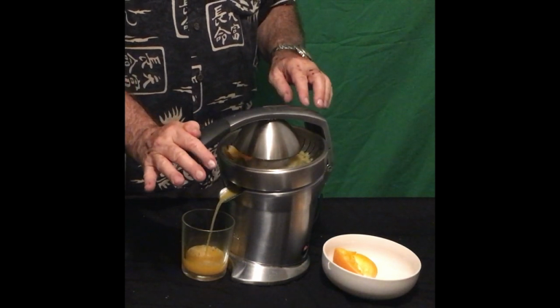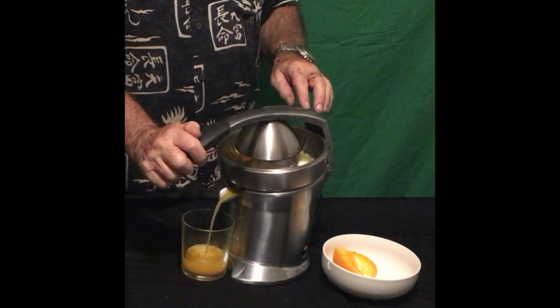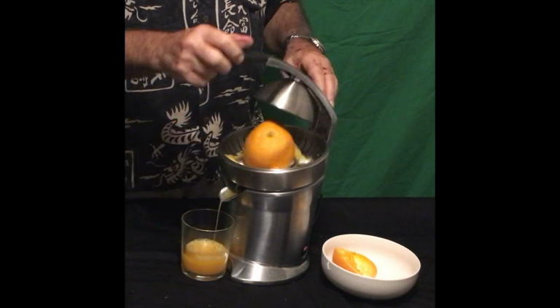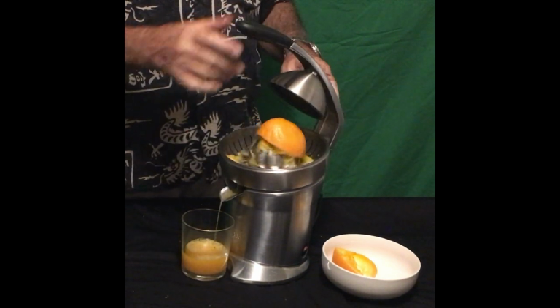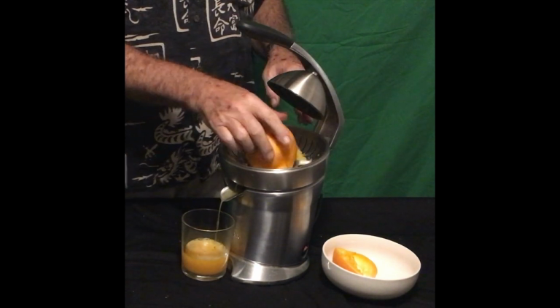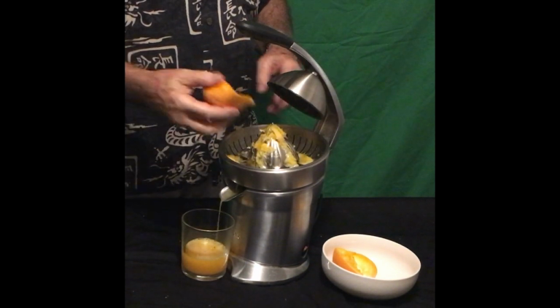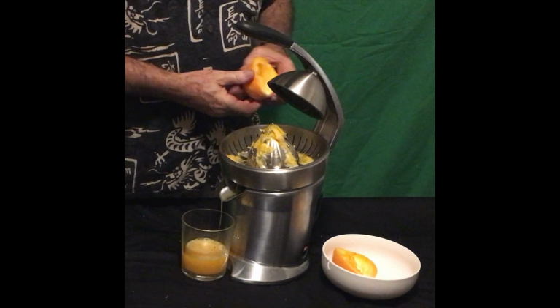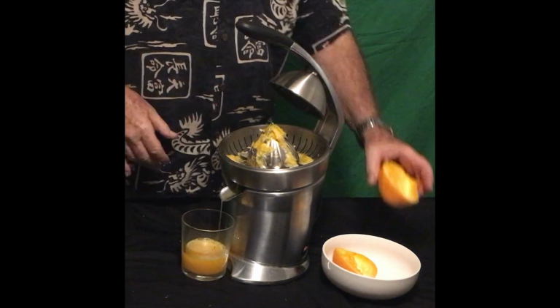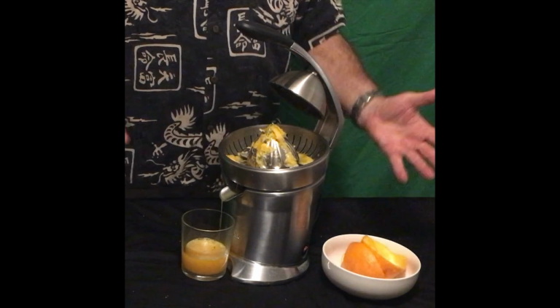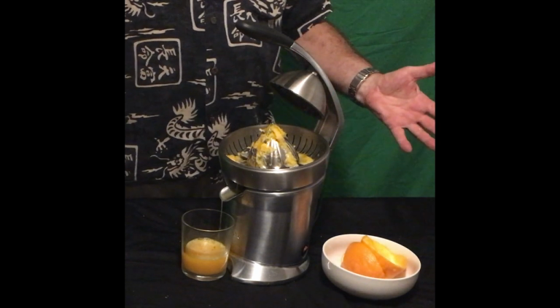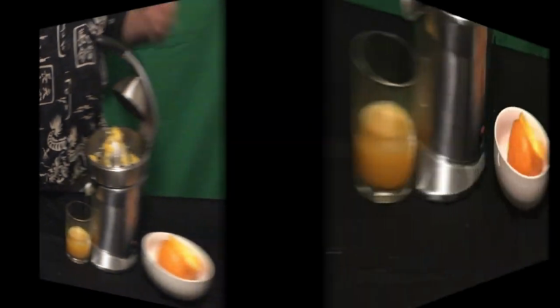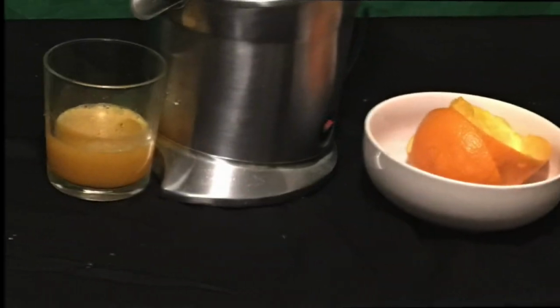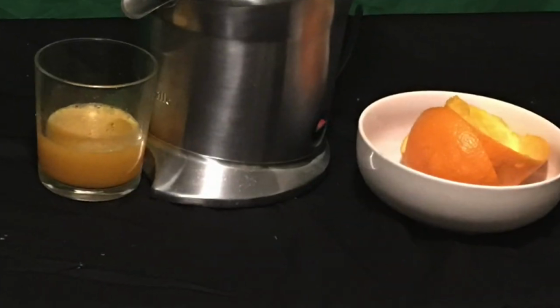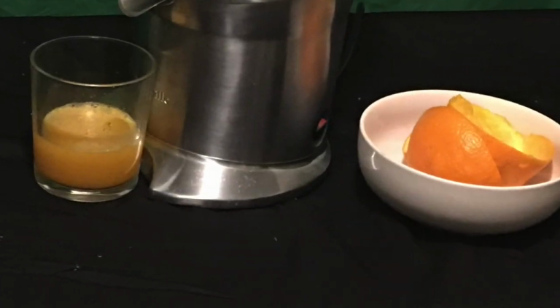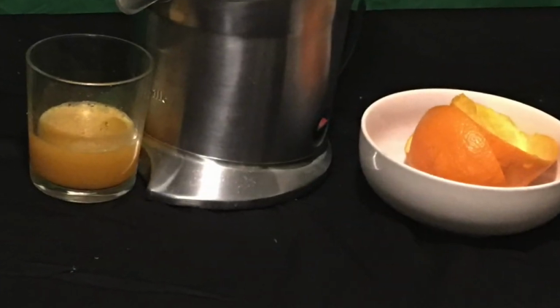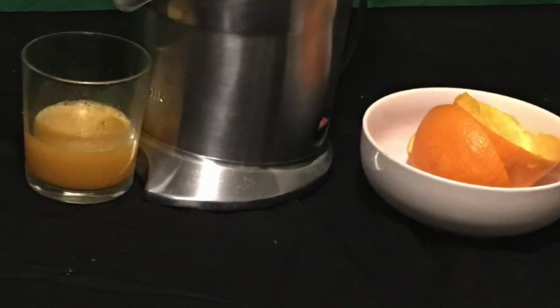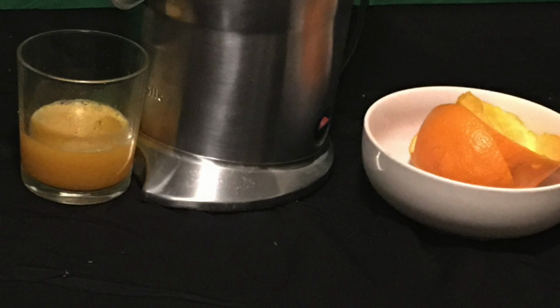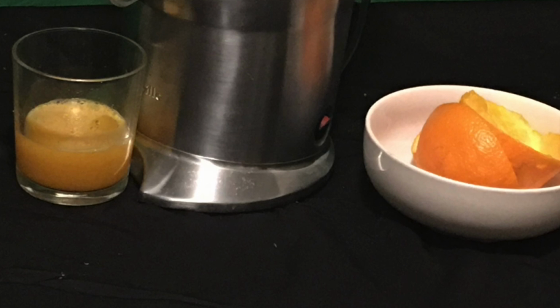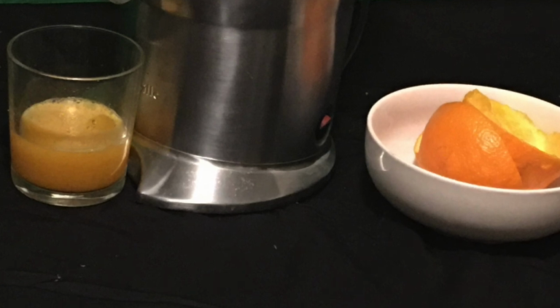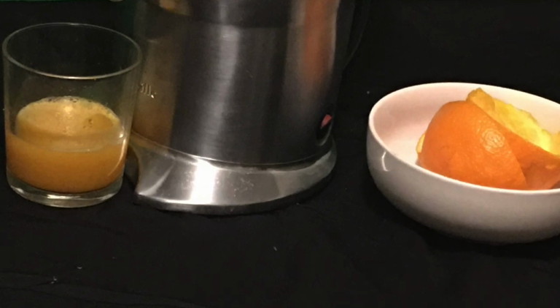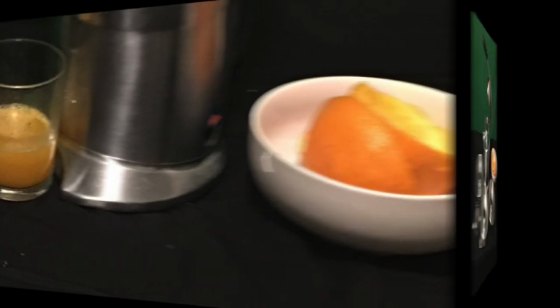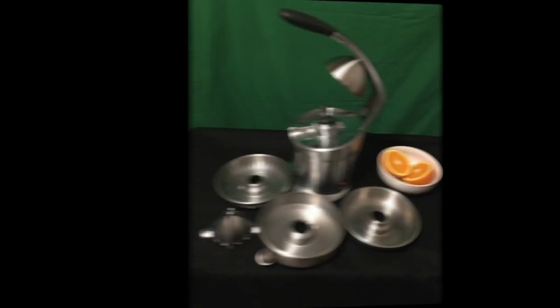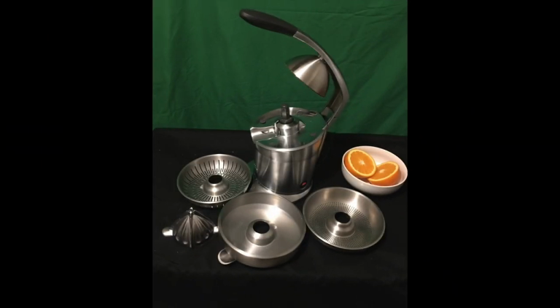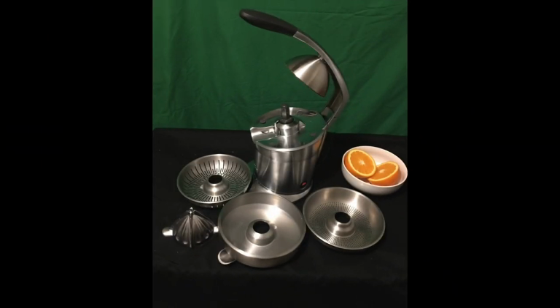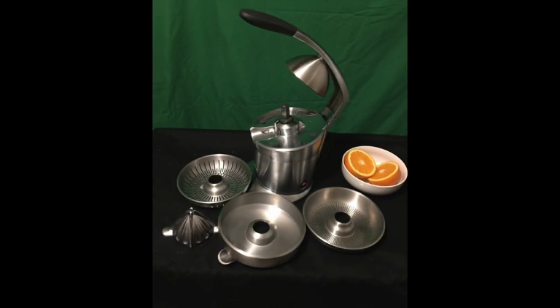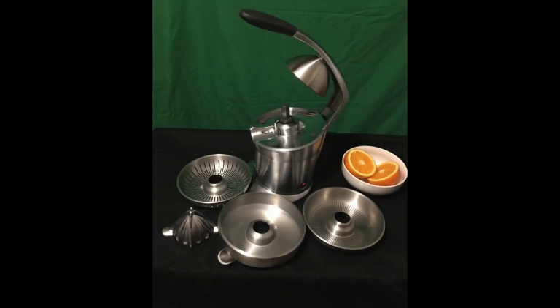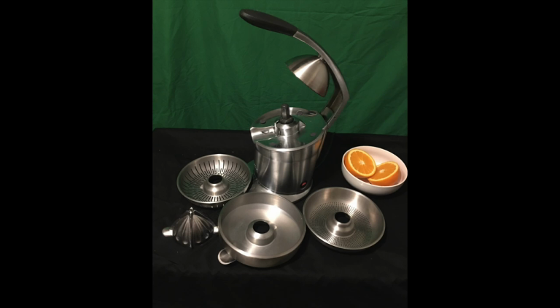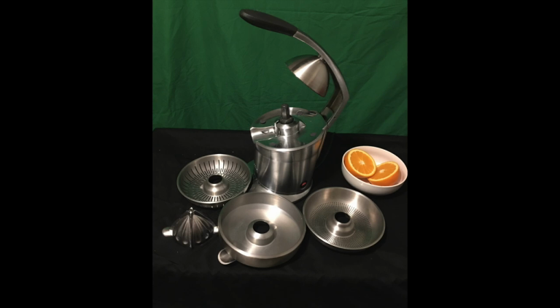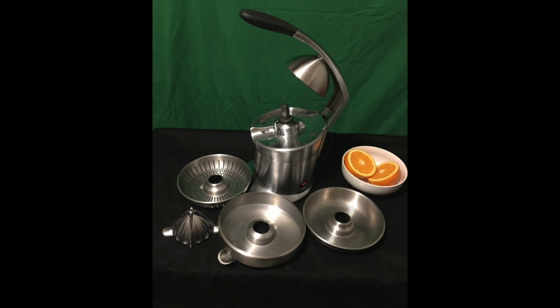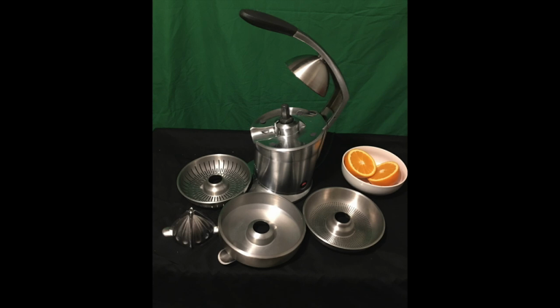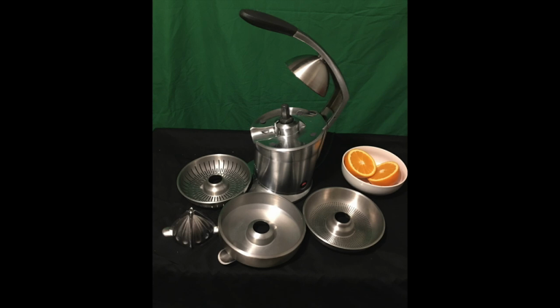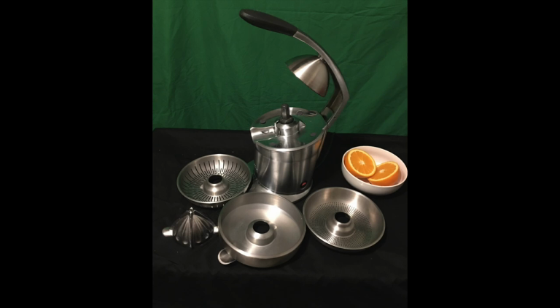I highly recommend this juicer — I use it all the time. This is a buy-it-now juicer, so go ahead and buy it for yourself, you're going to just love it. The Breville 800 Citrus Juicer.